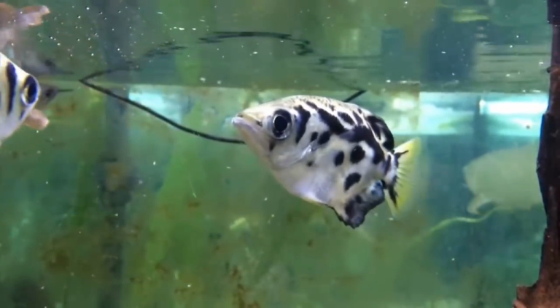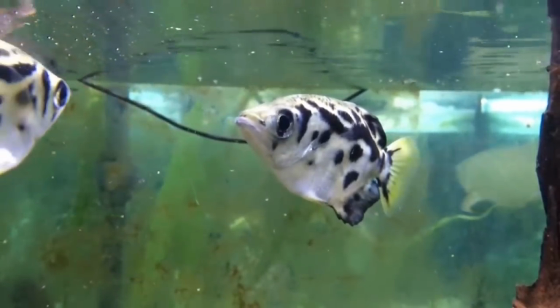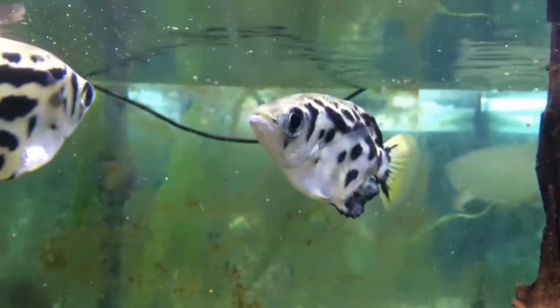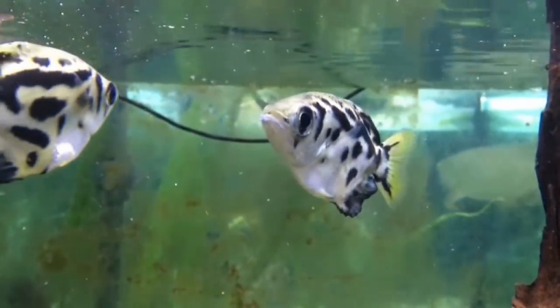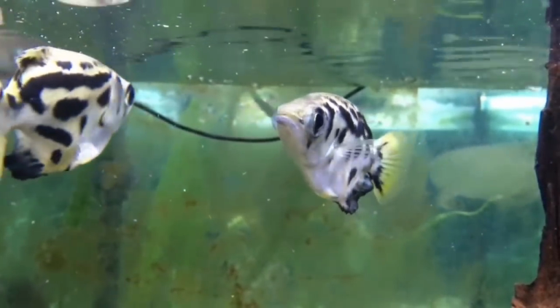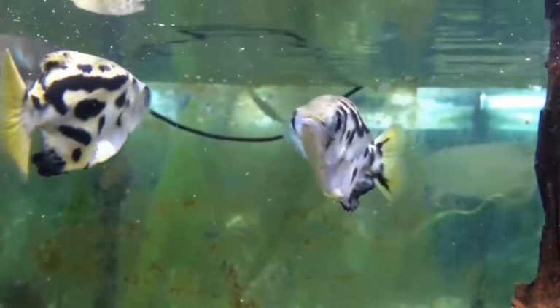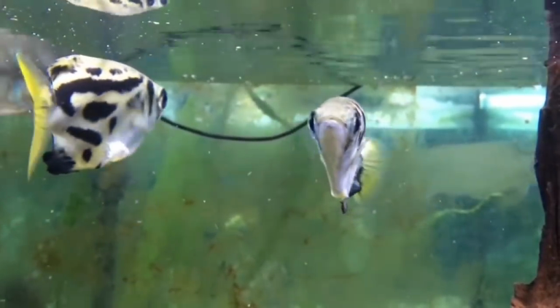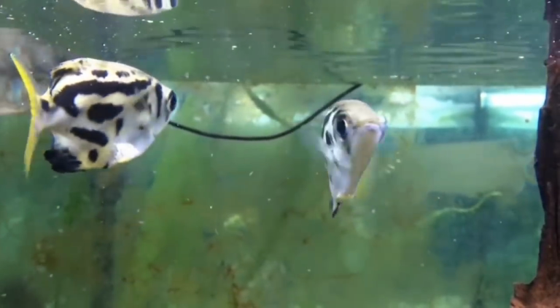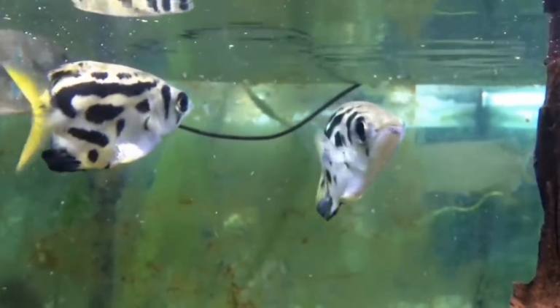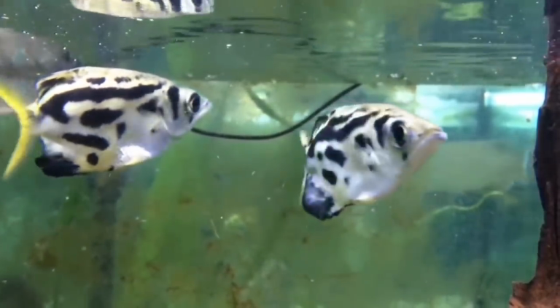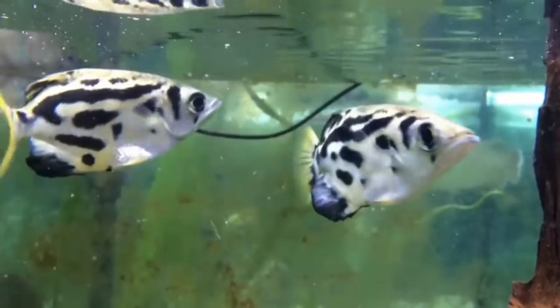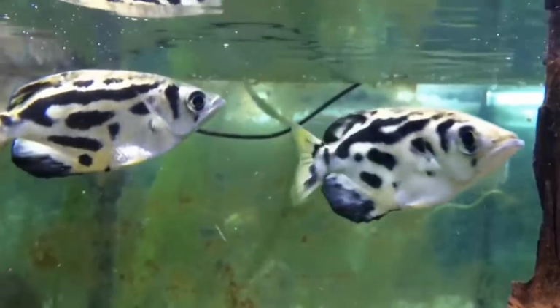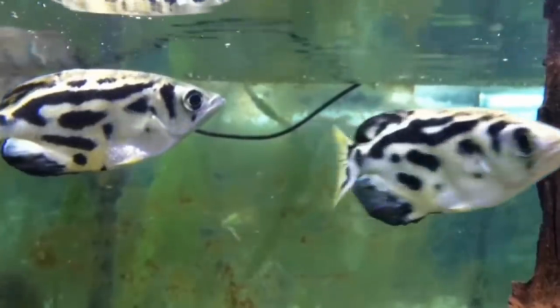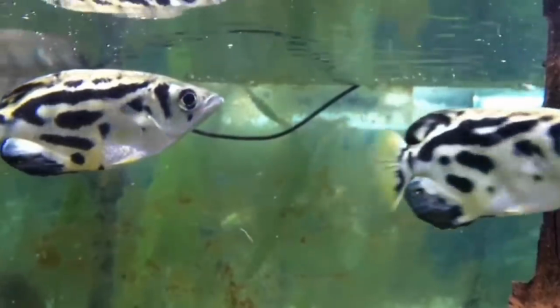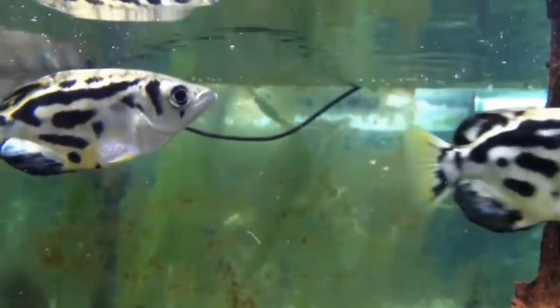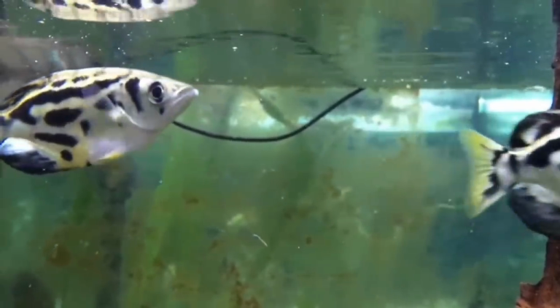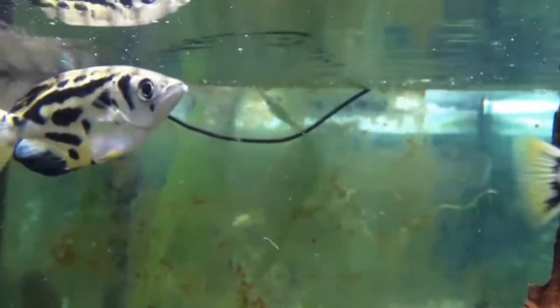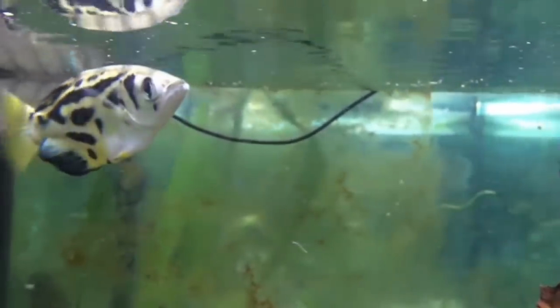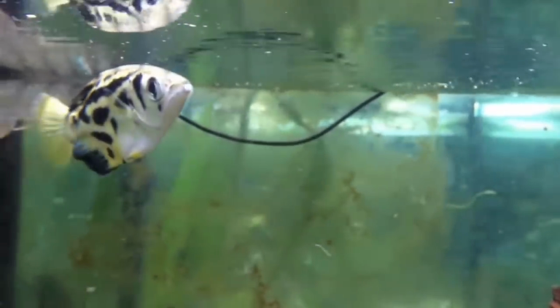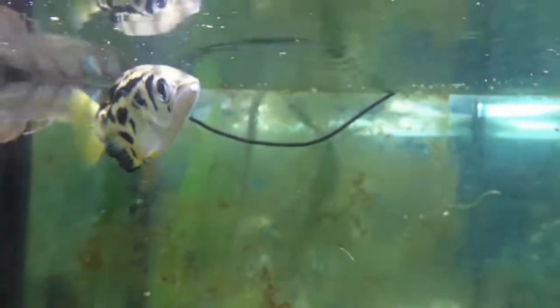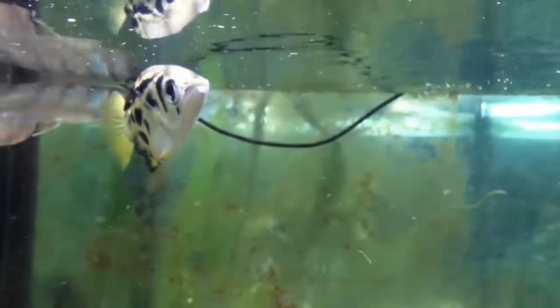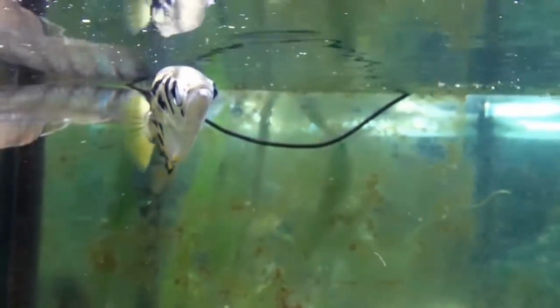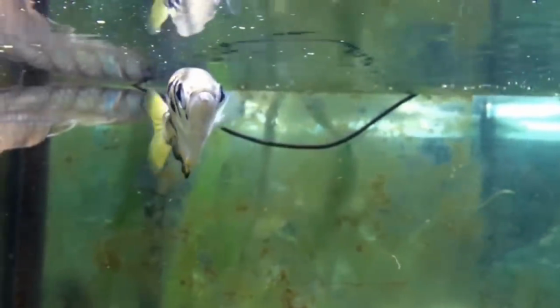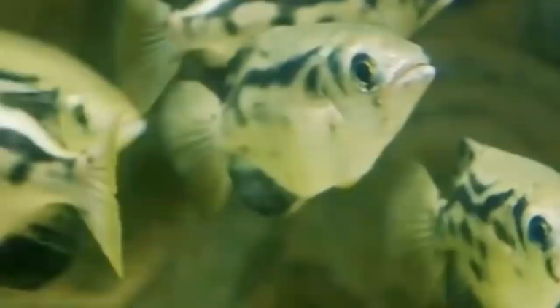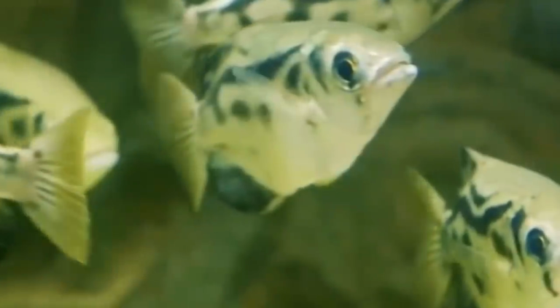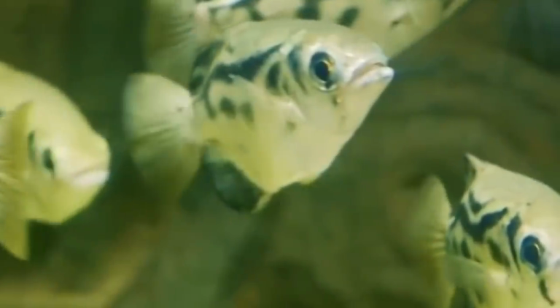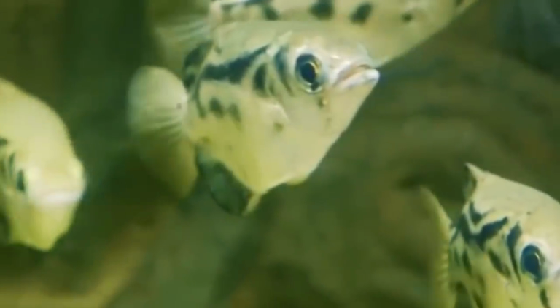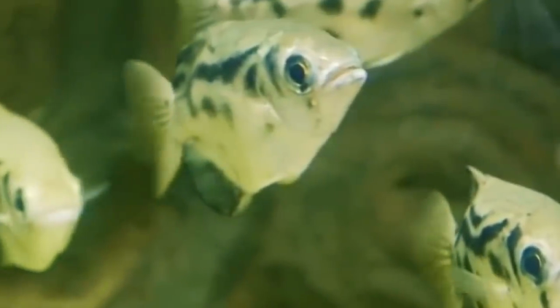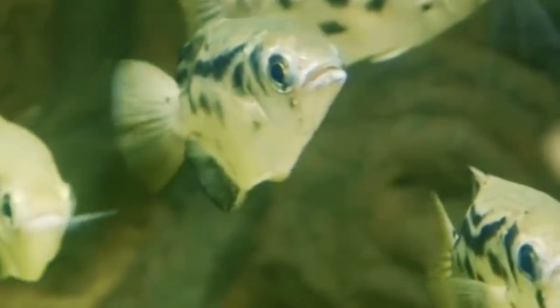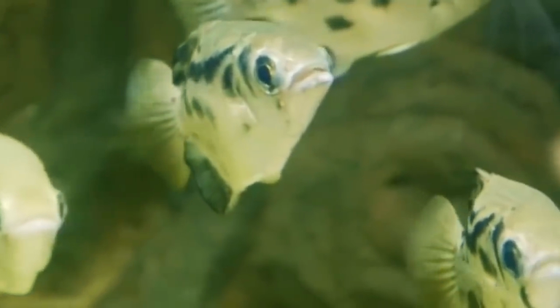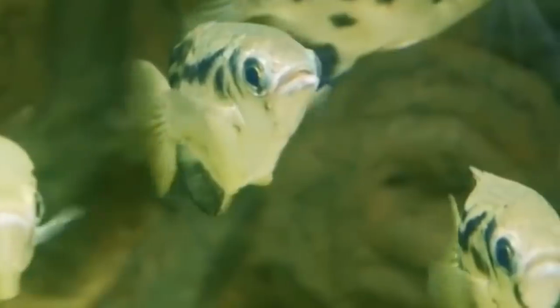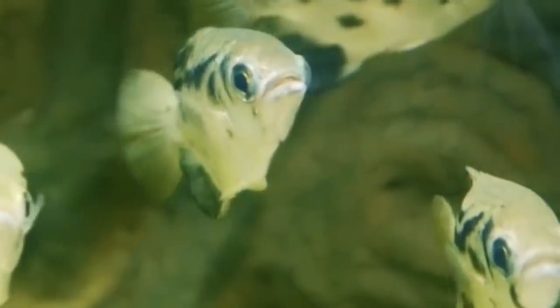It is all fresh water — you can call it a fresh water fish. You can keep it in fresh water and it is very healthy.